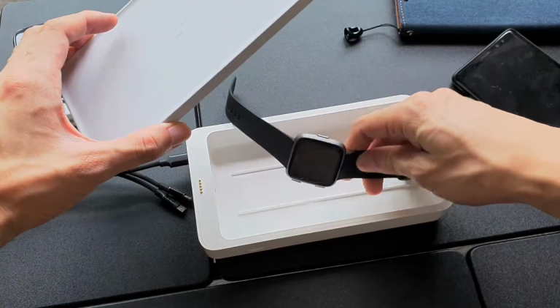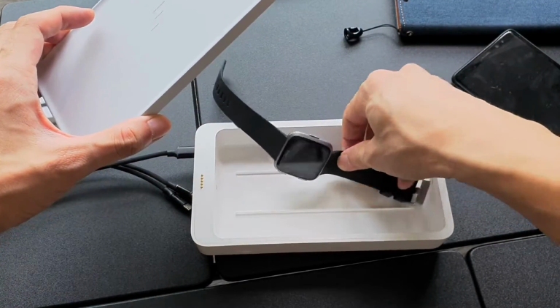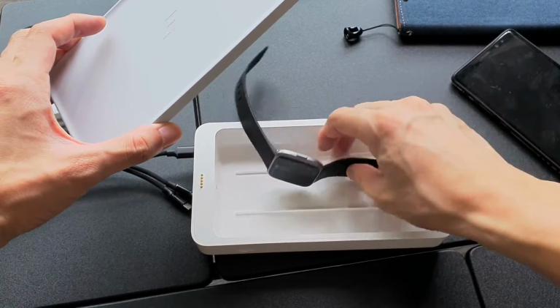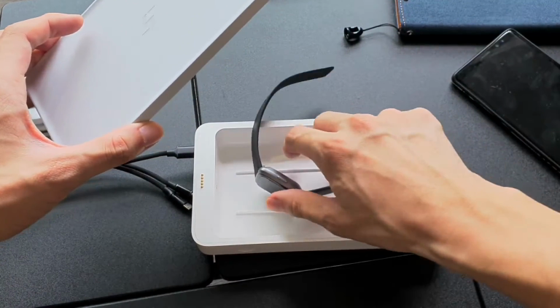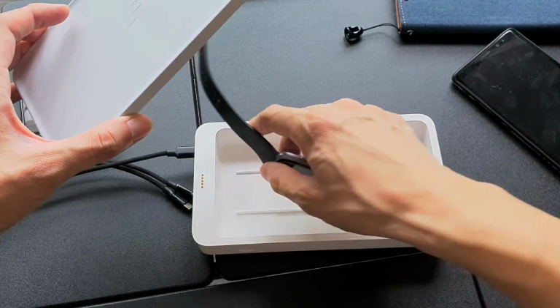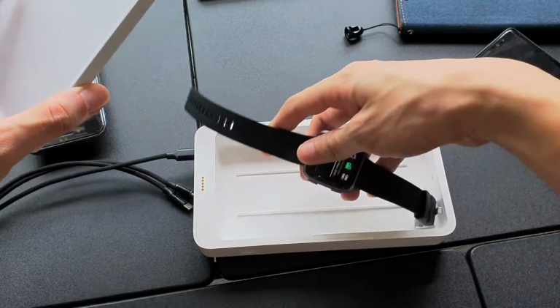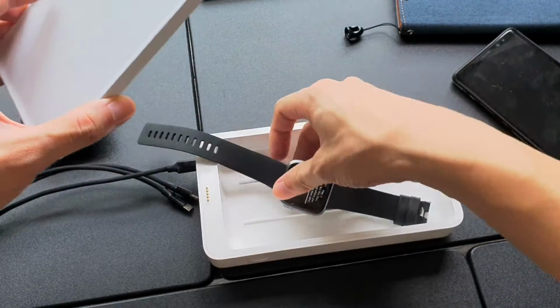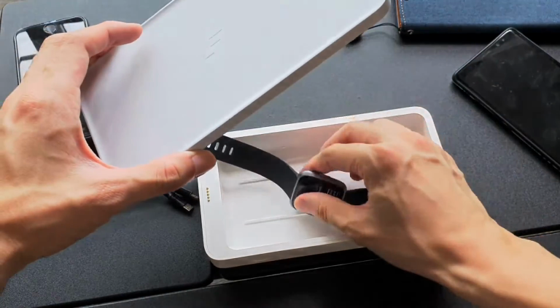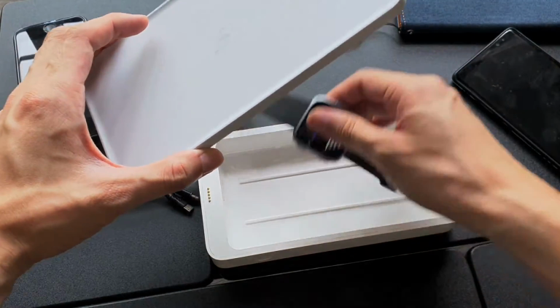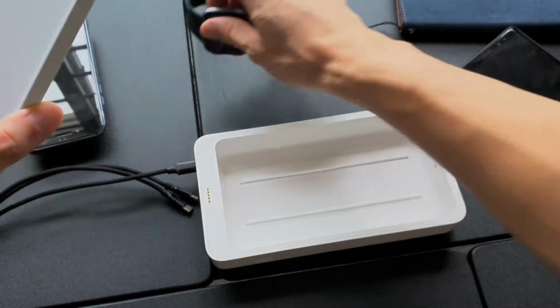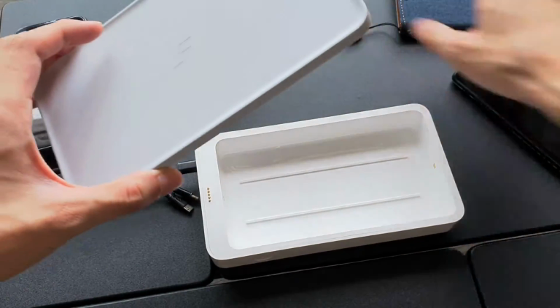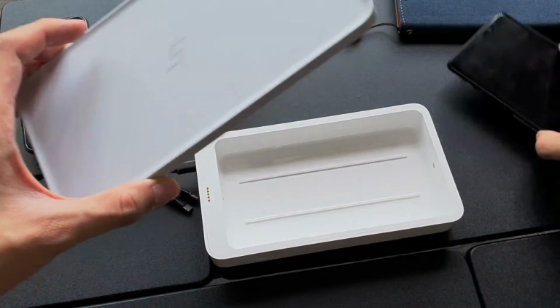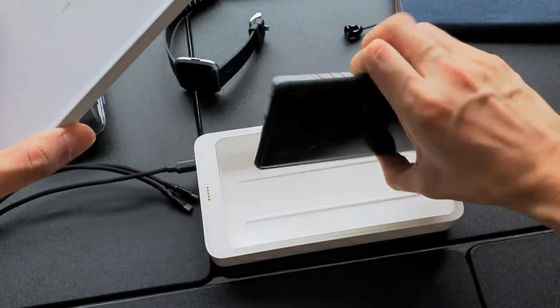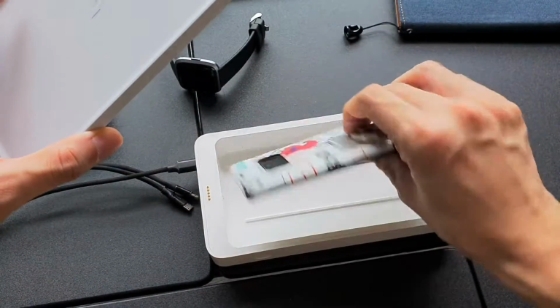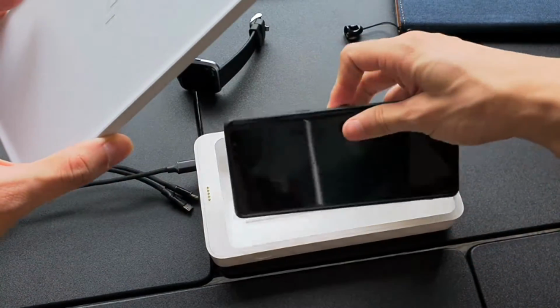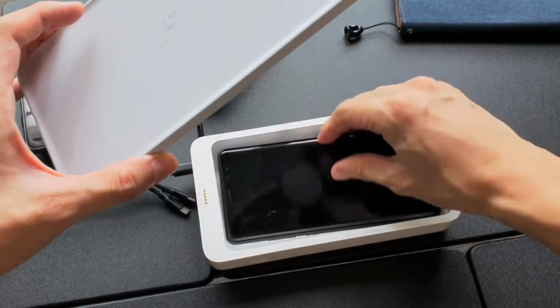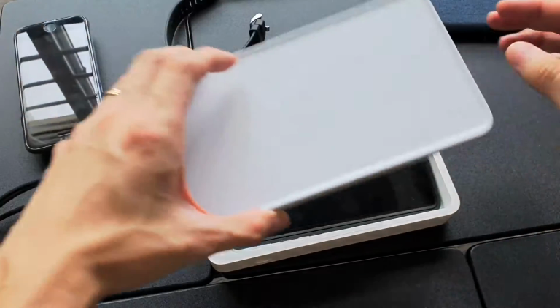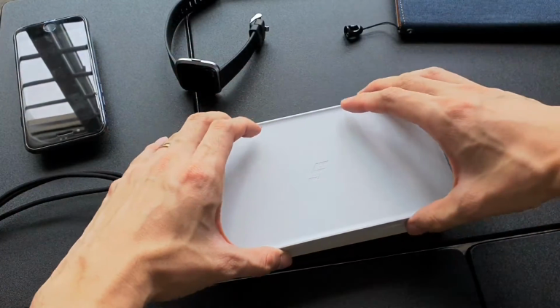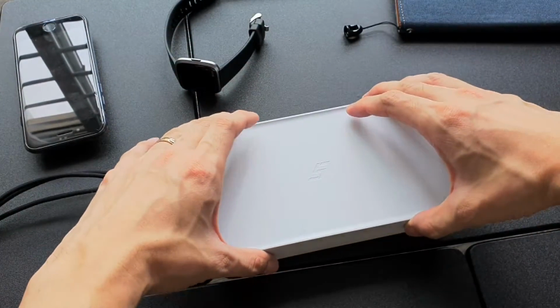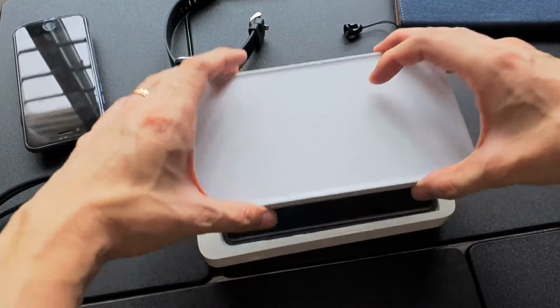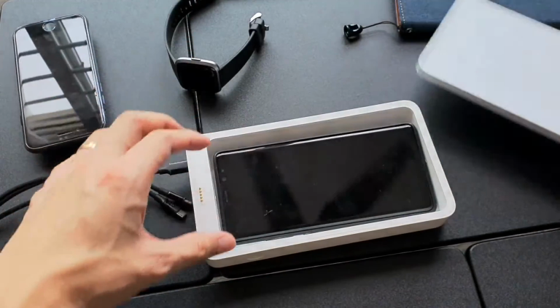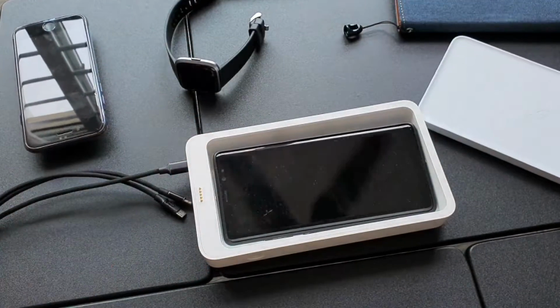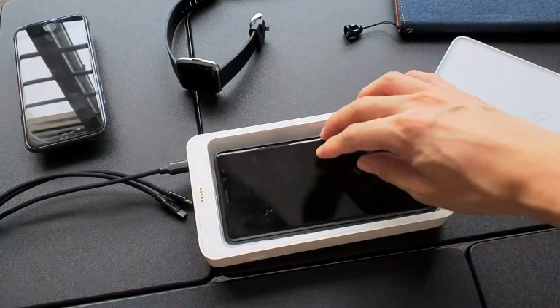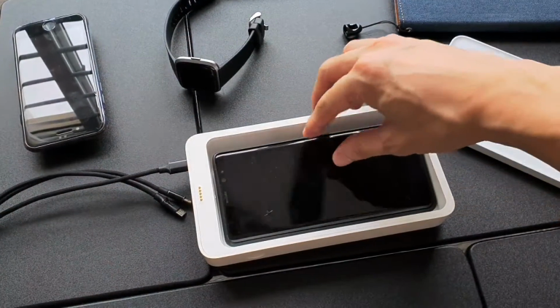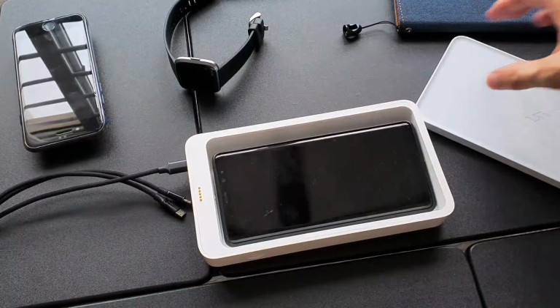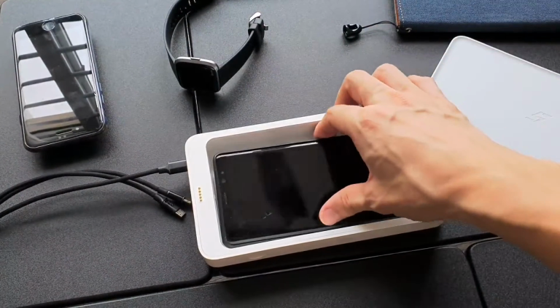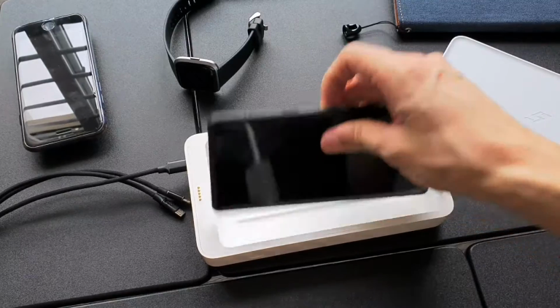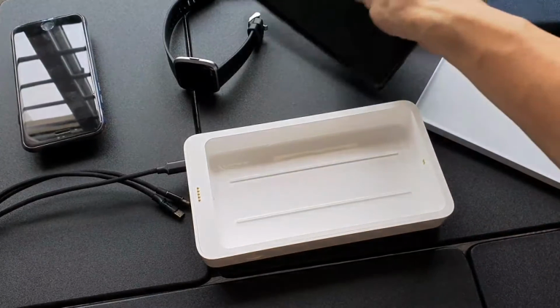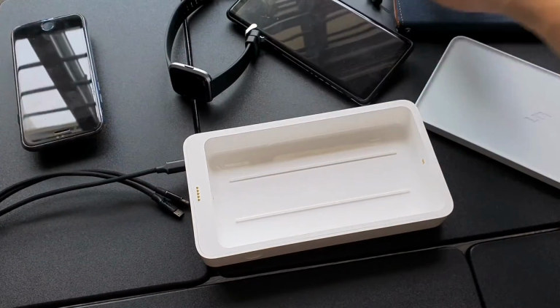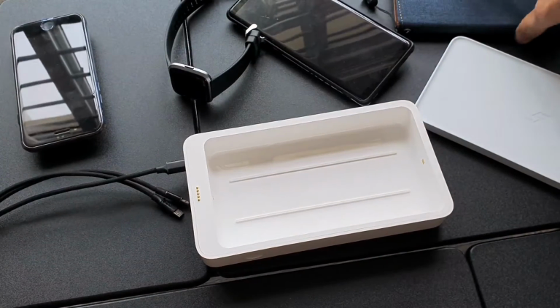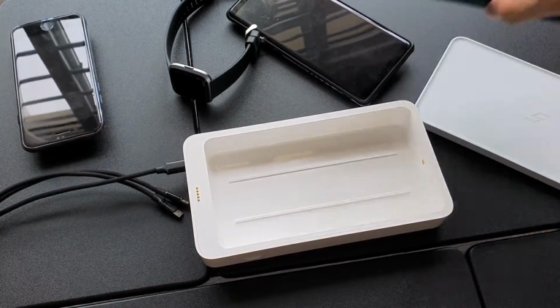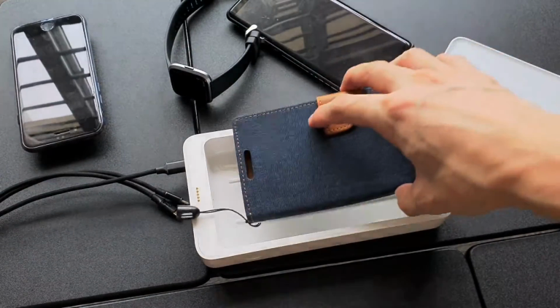I'll need to take off the strap before the watch can fit in. This is a Note 8 — as you can see, it fits nicely inside the box, but it tends to cover the emitter.